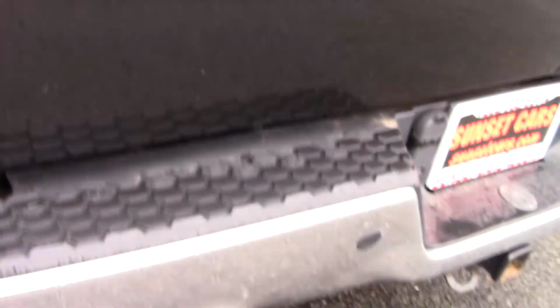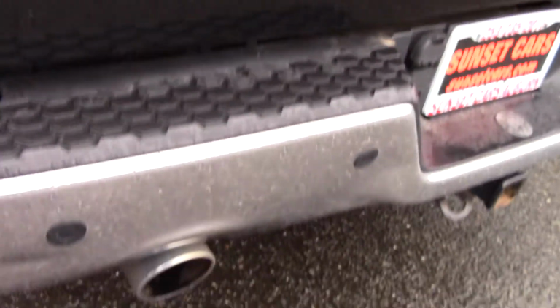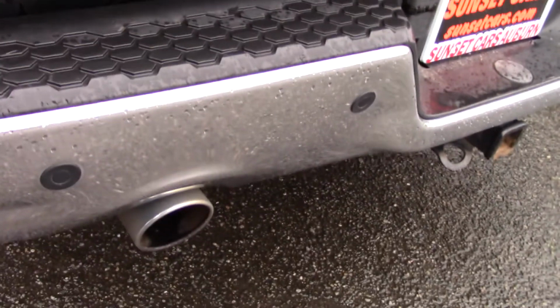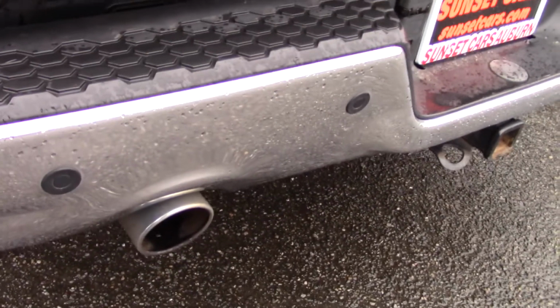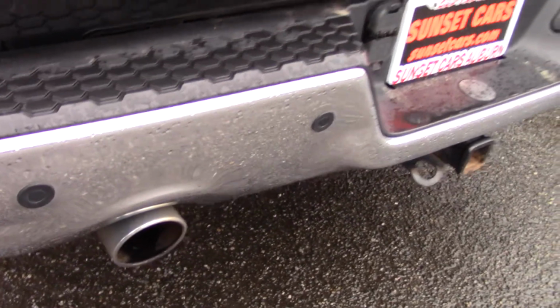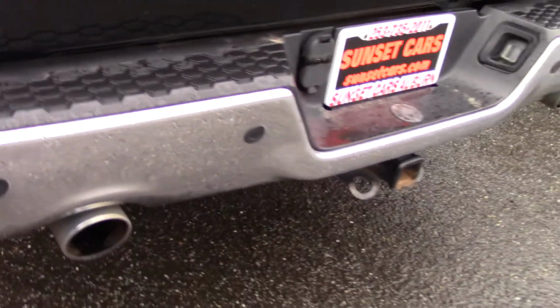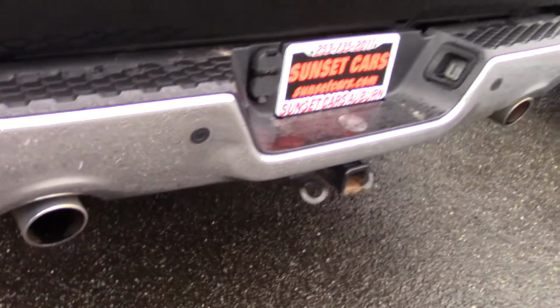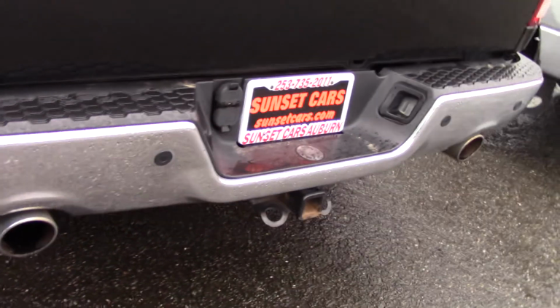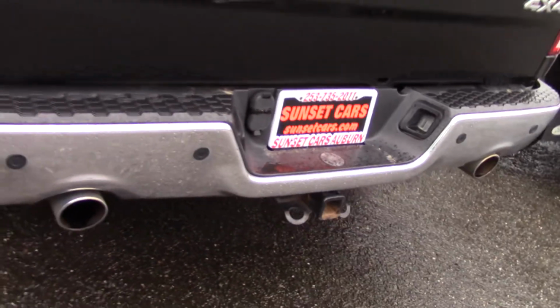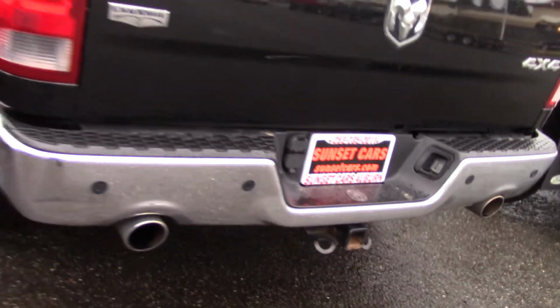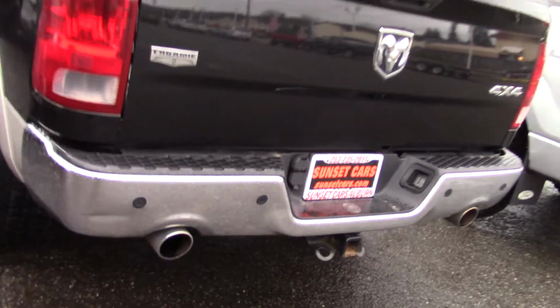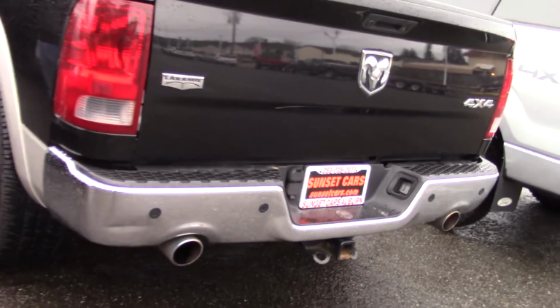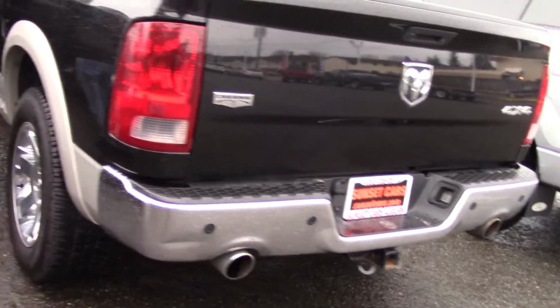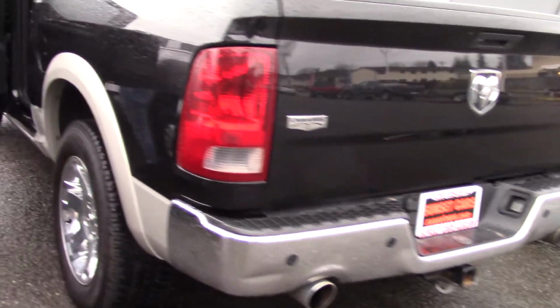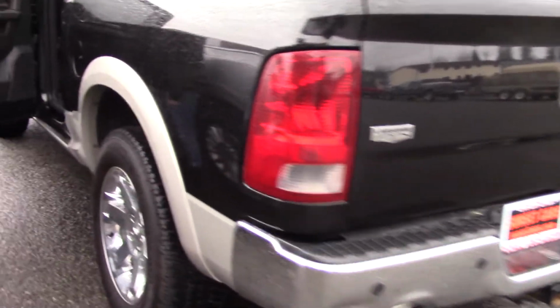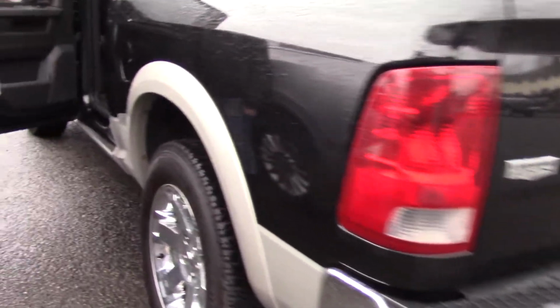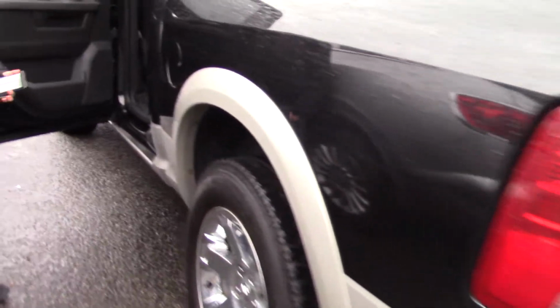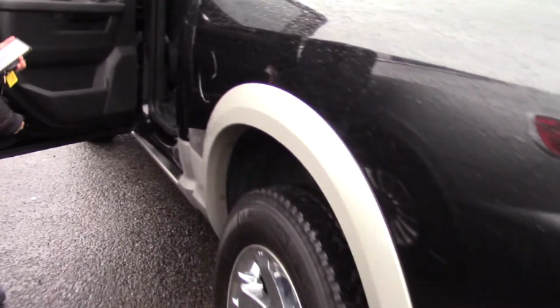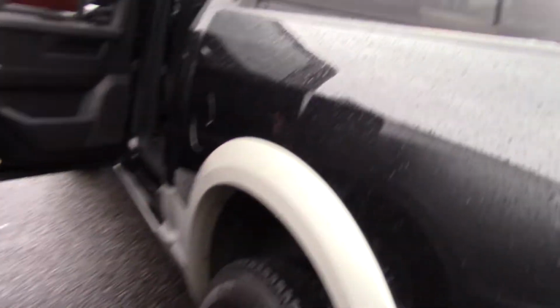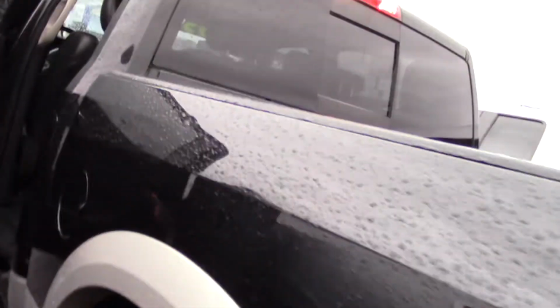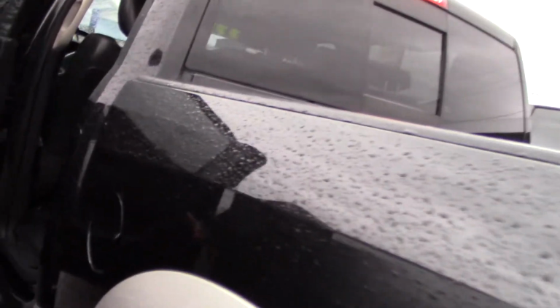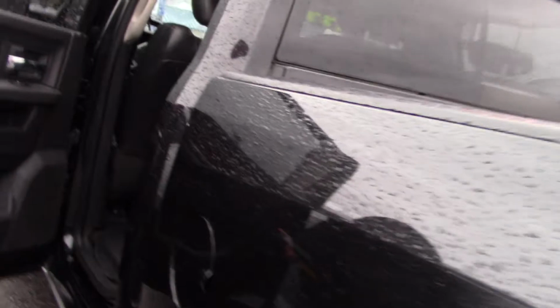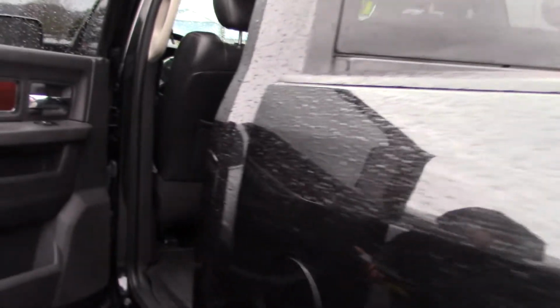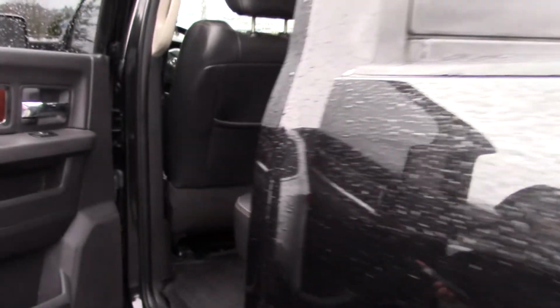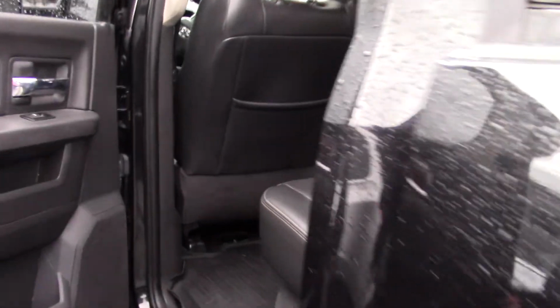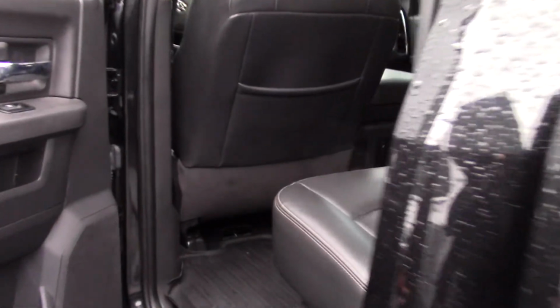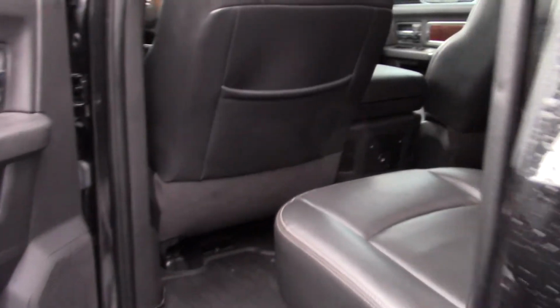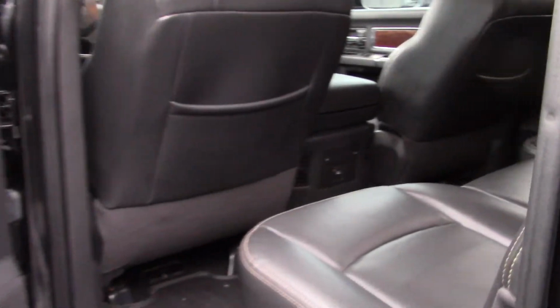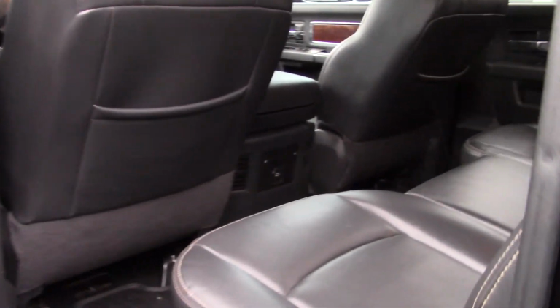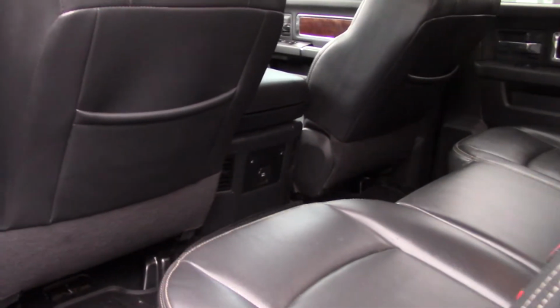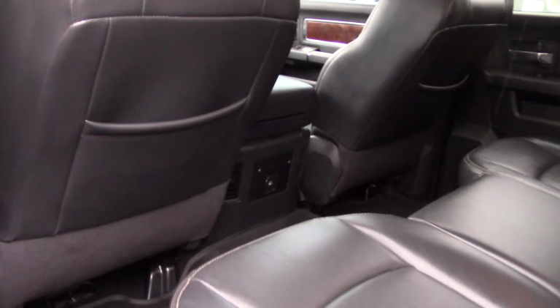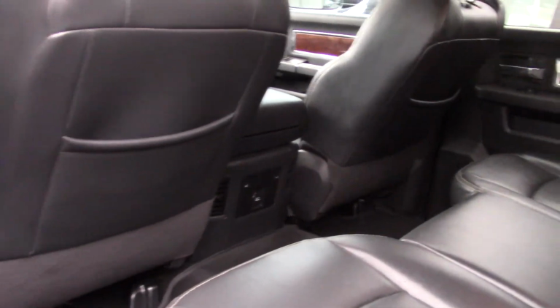It has a multi-function remote with keyless entry, big windows for great visibility, big doors, easy access, and beautiful black leather with wood accents in the door panels and silver chrome.